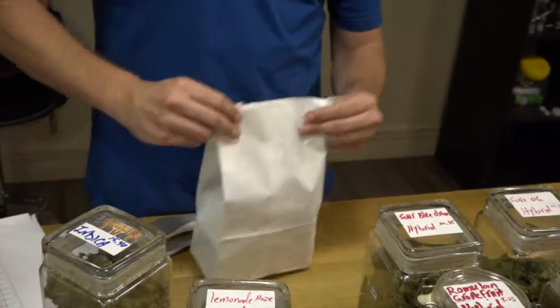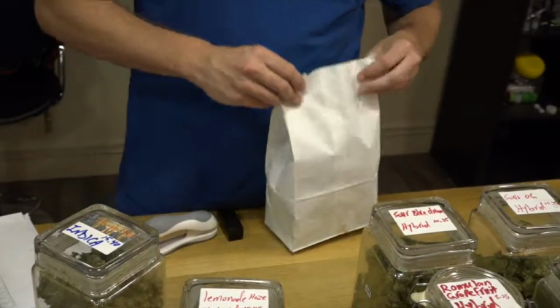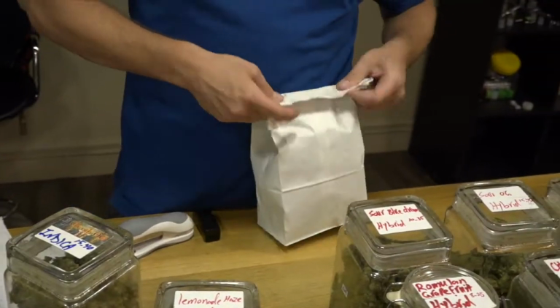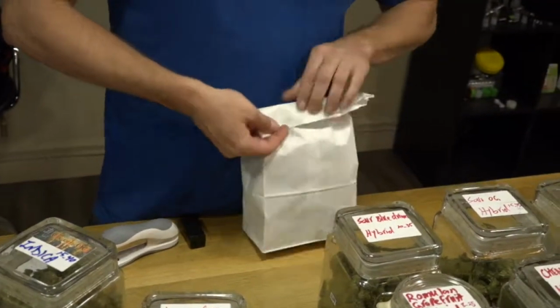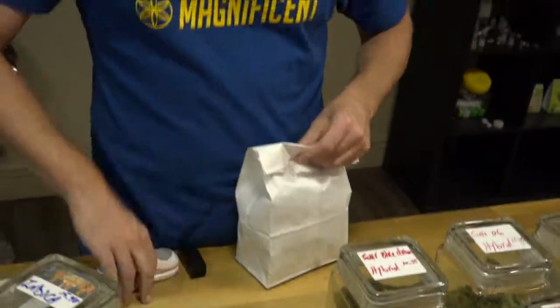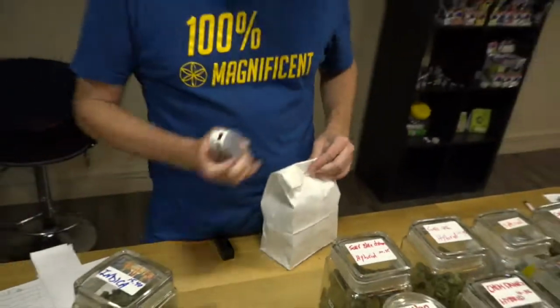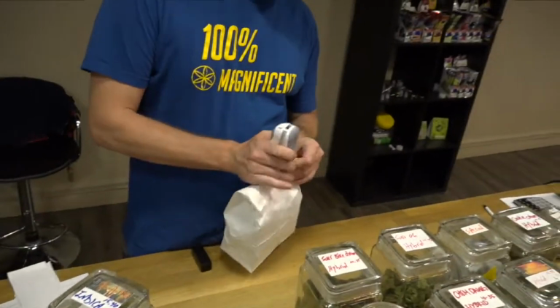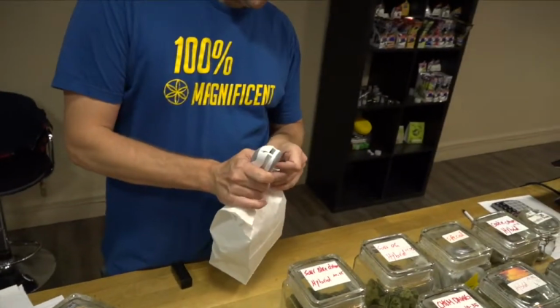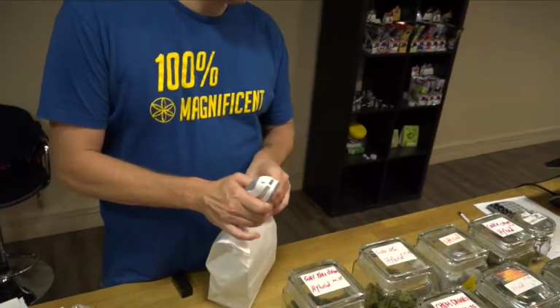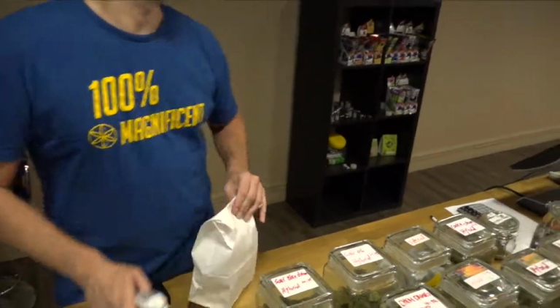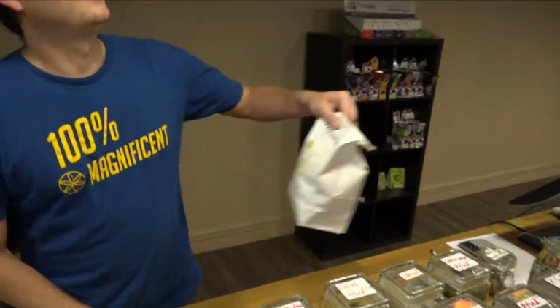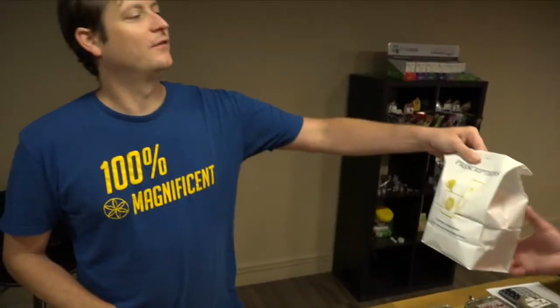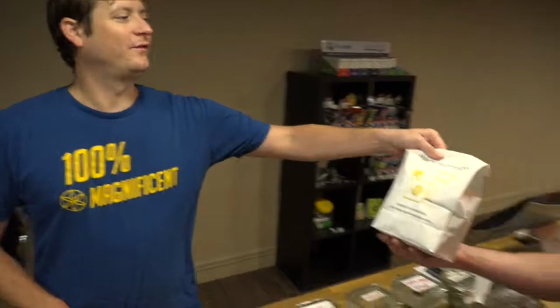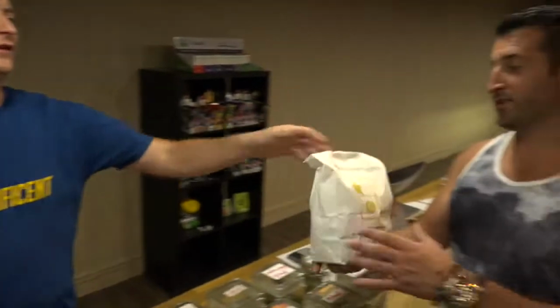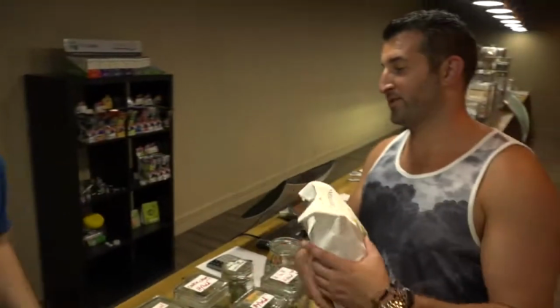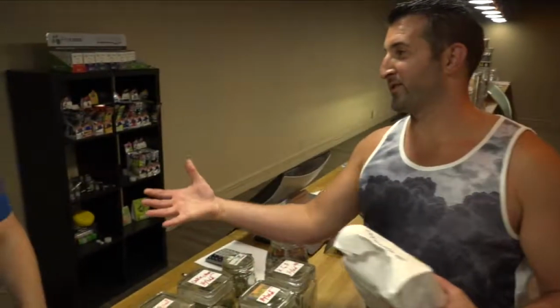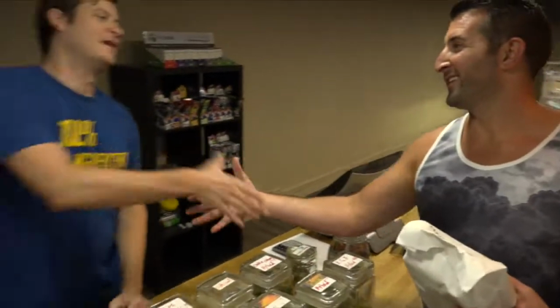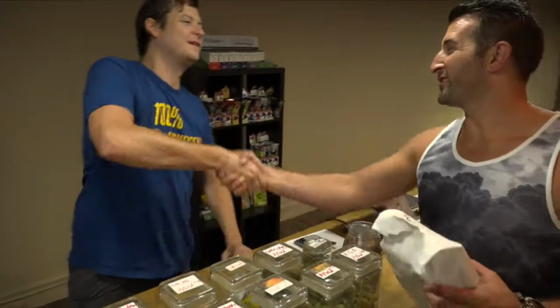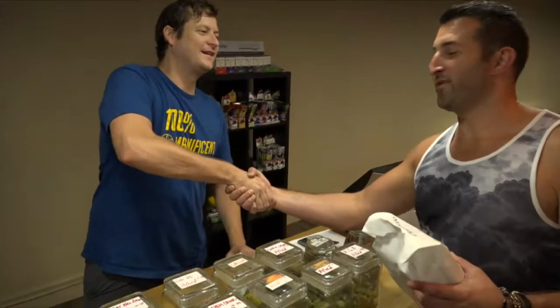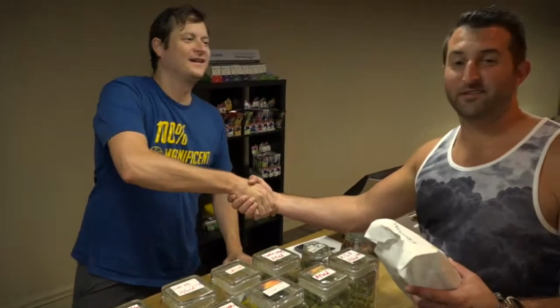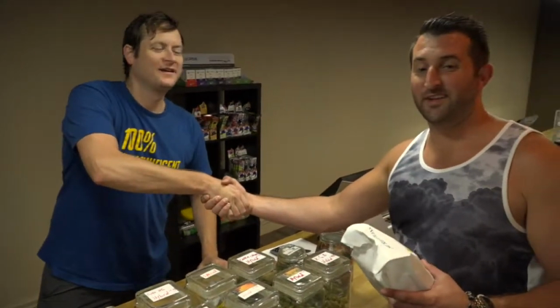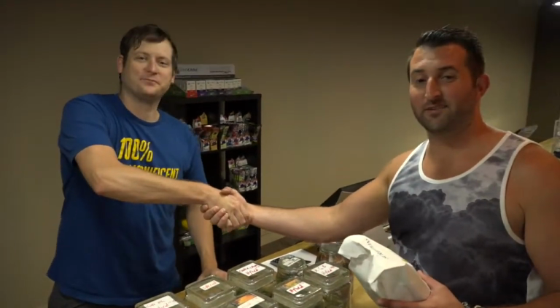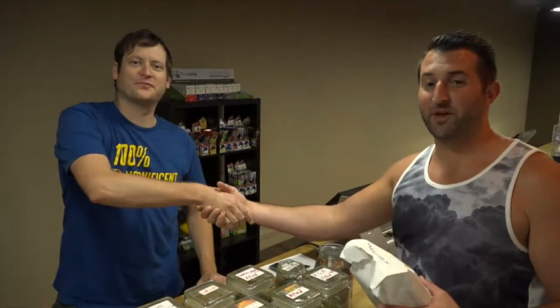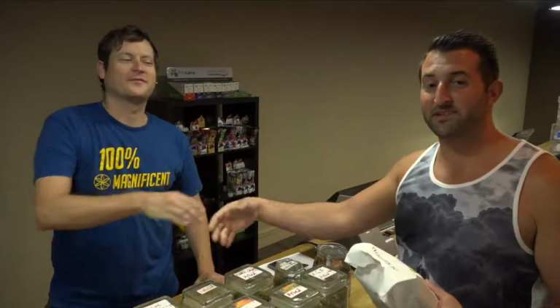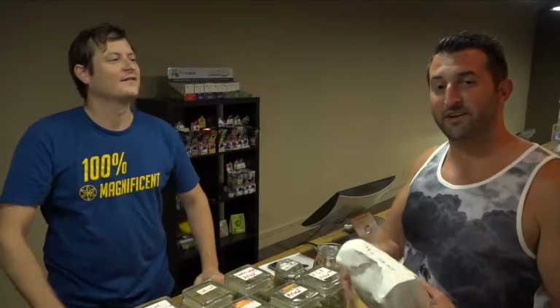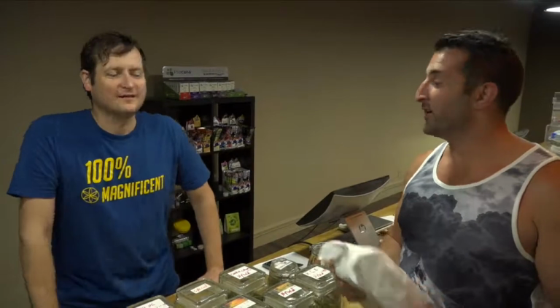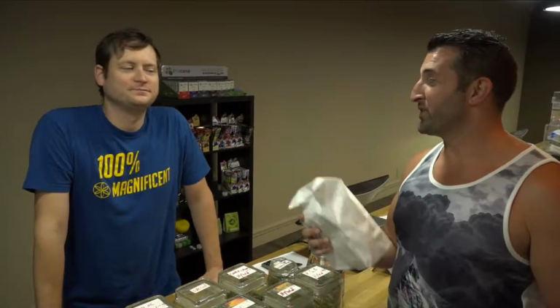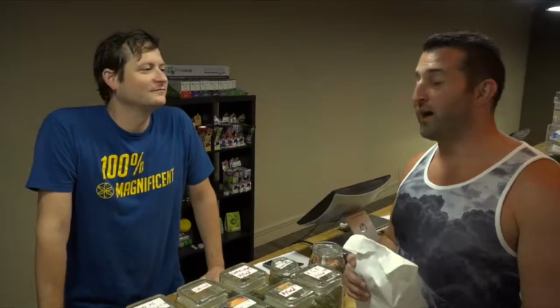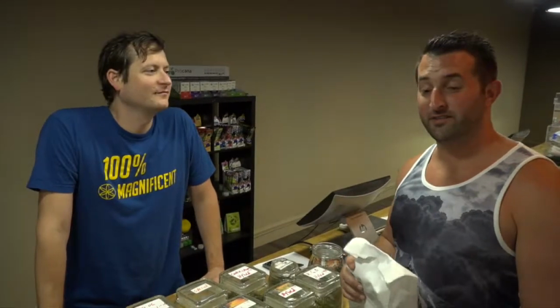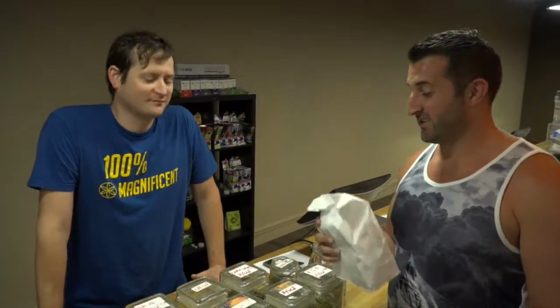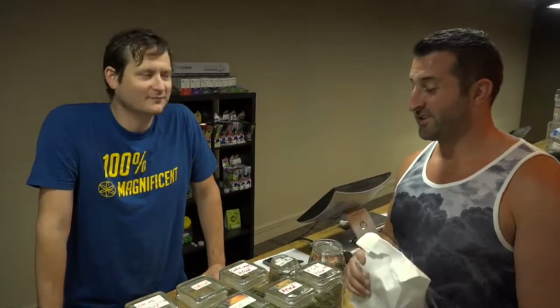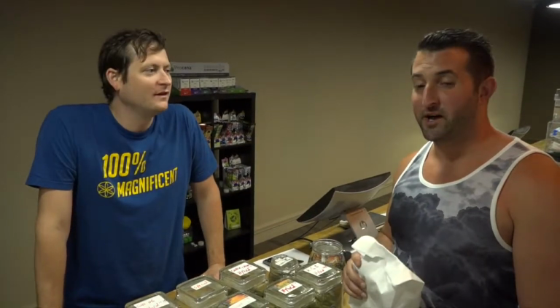Wrapping up the tour — thanks for having us. This is the clinic, one of the best spots out here. Really appreciate the hospitality and good times.